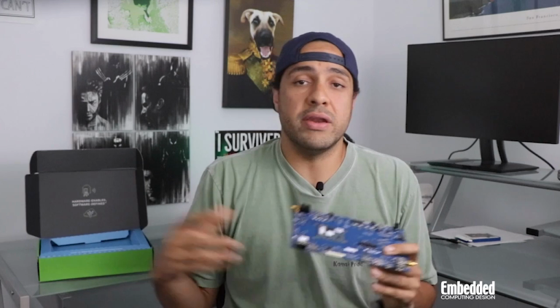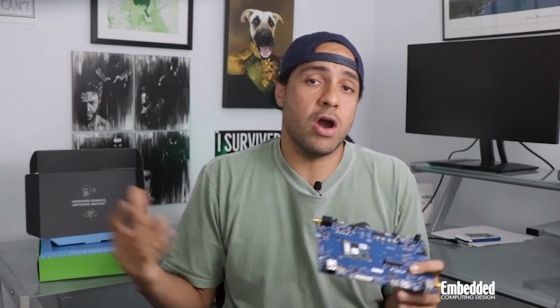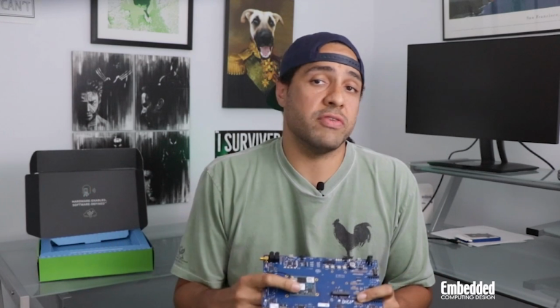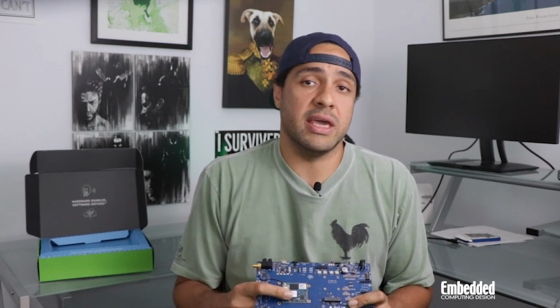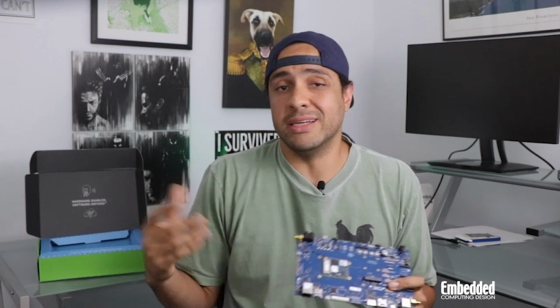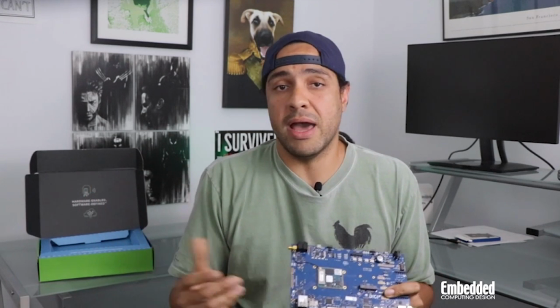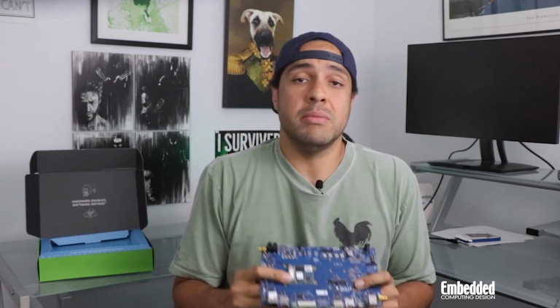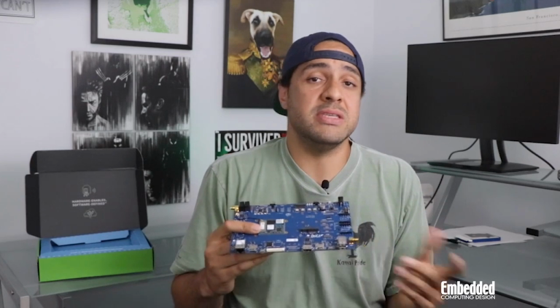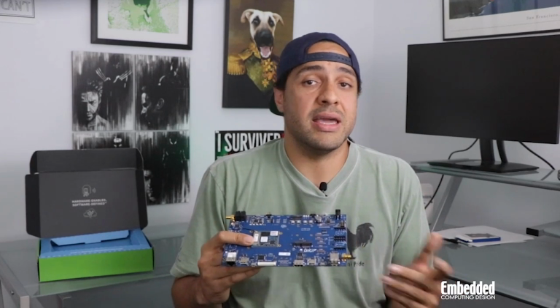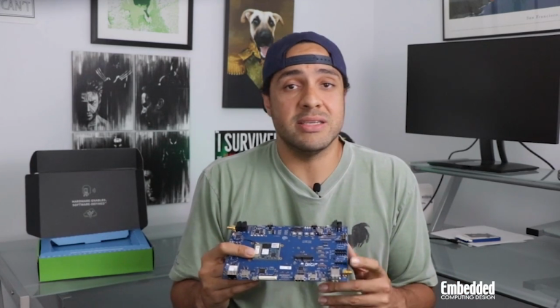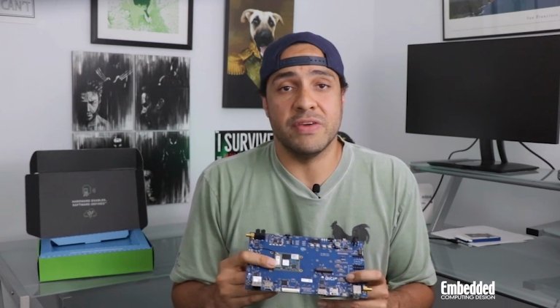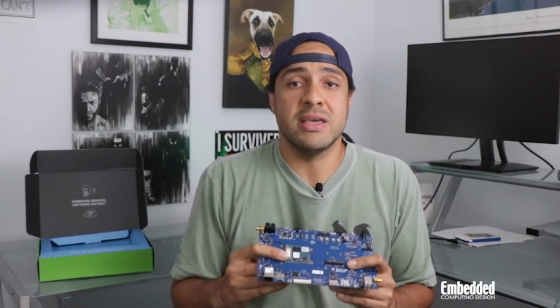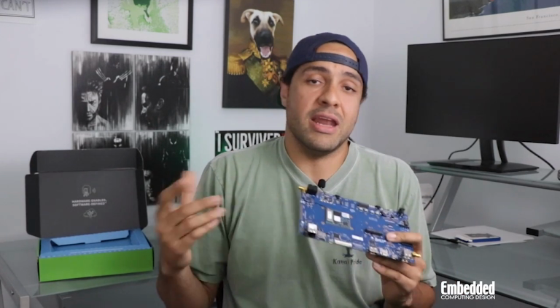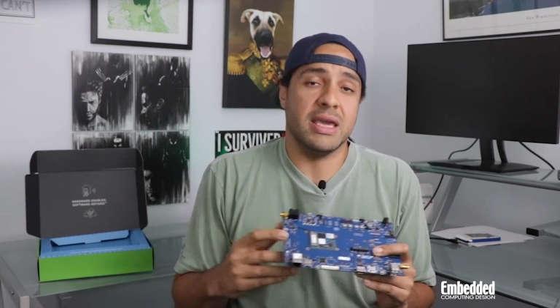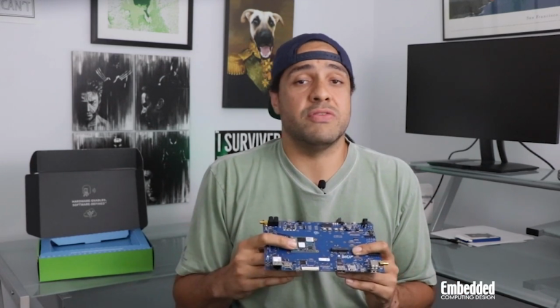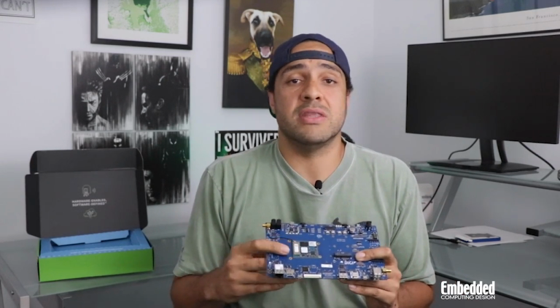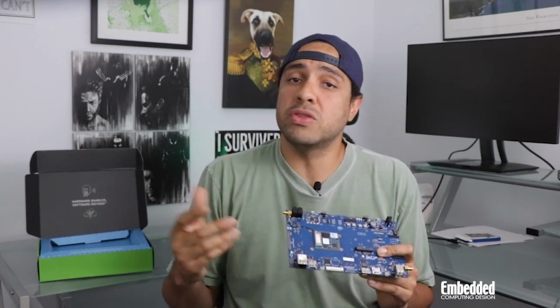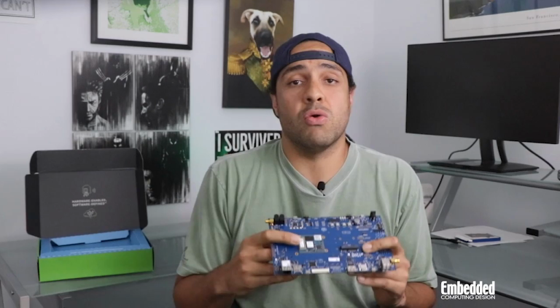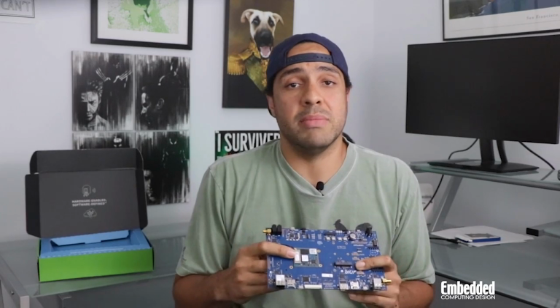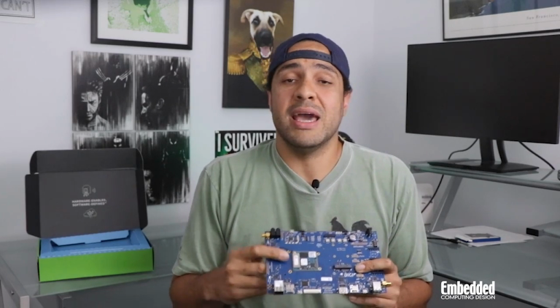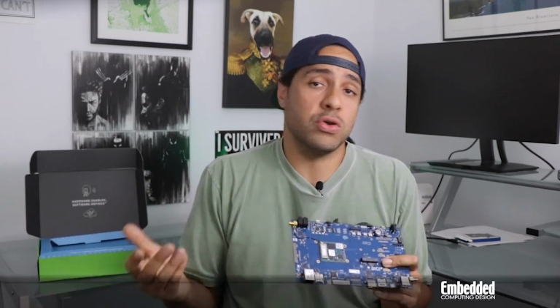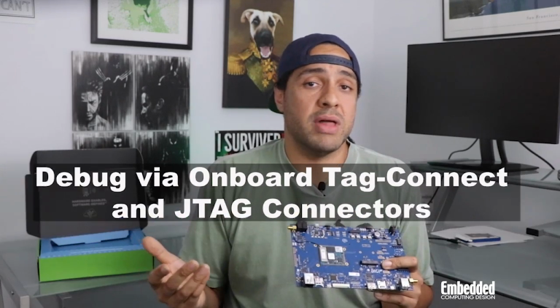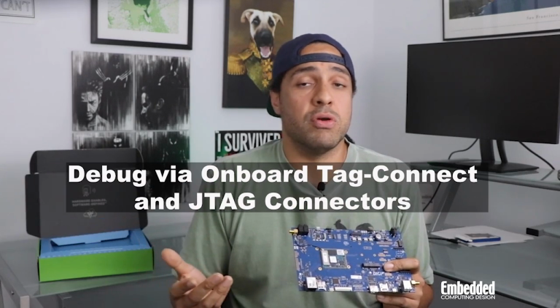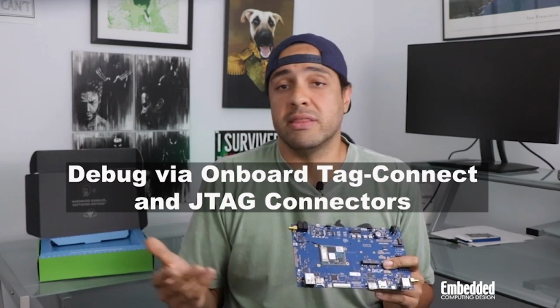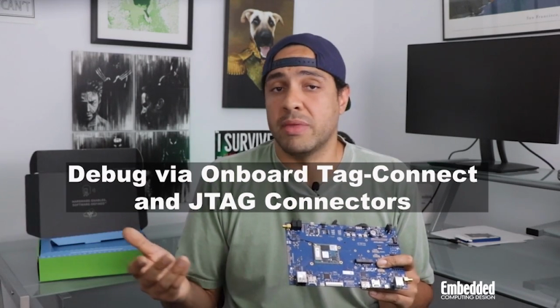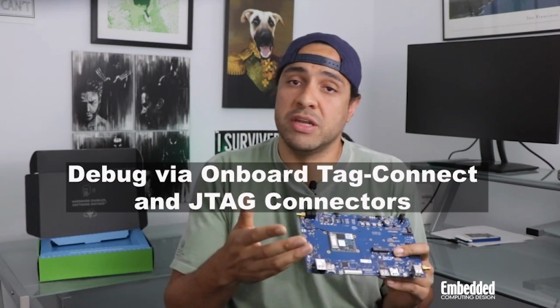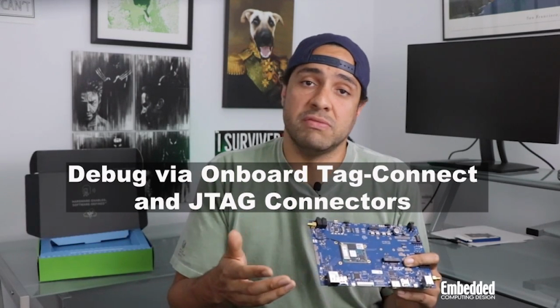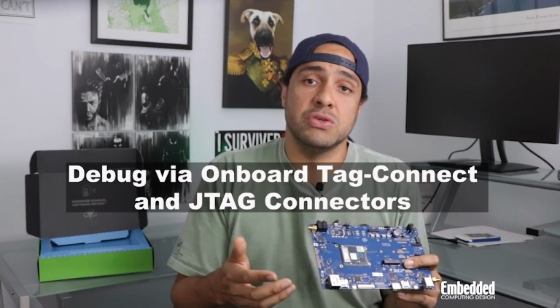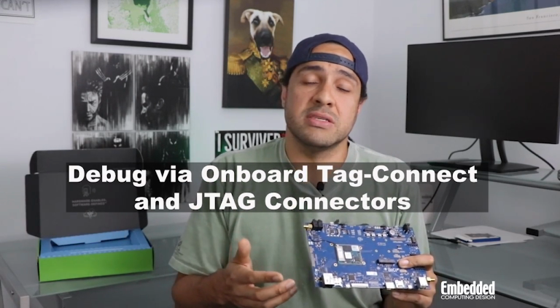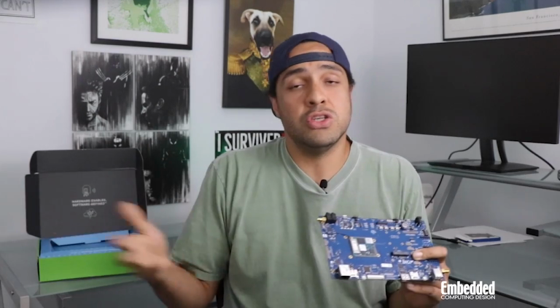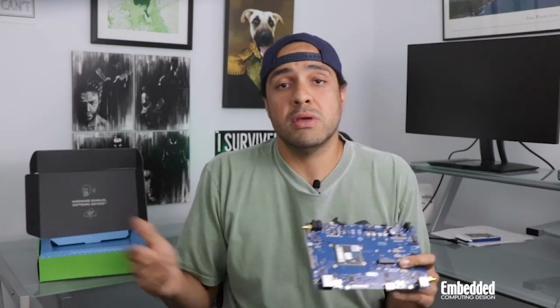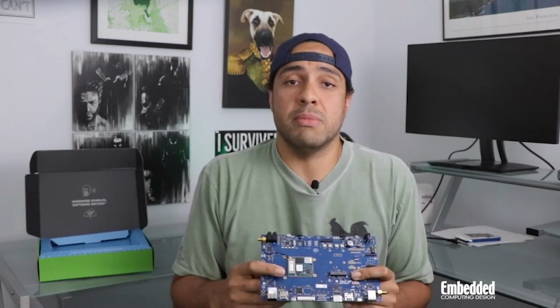Rounding out the hardware offerings on the kit are HDMI, MIPI CSI and DSI interfaces, and an LVDS interface that promote the ConnectCore 8M Mini as a prototyping platform for anything from the aforementioned machine vision use cases to an HMI.